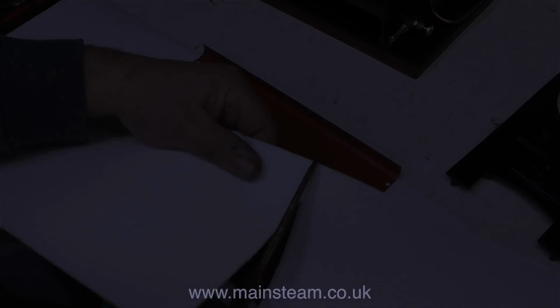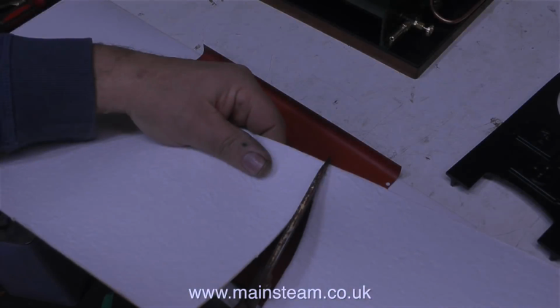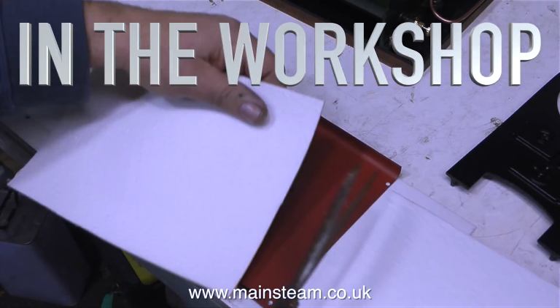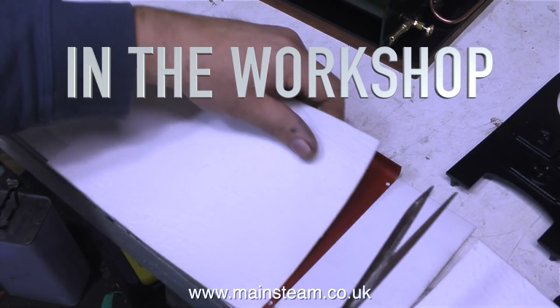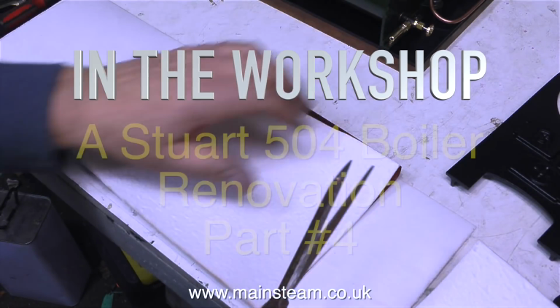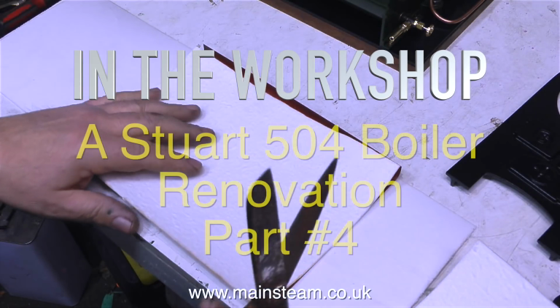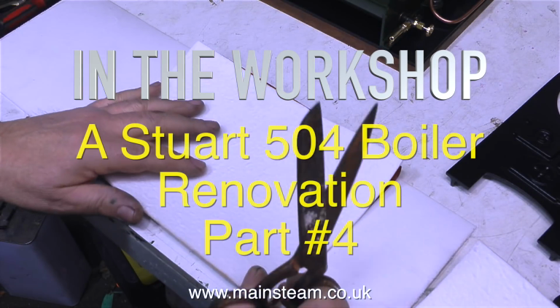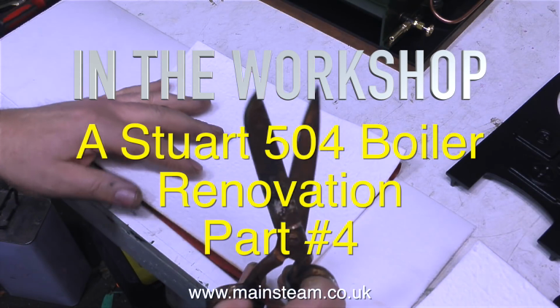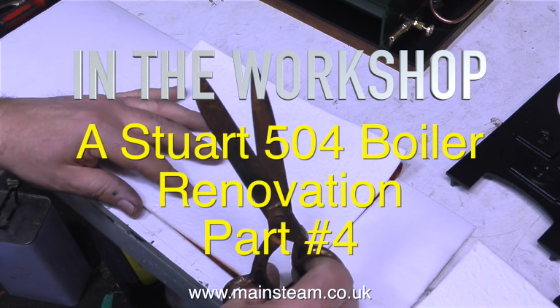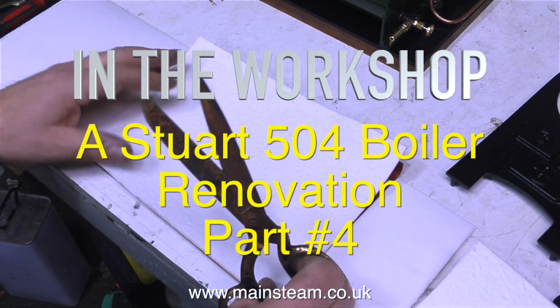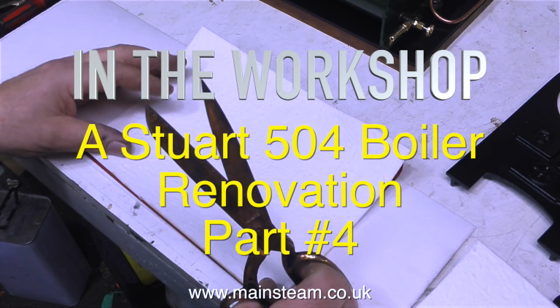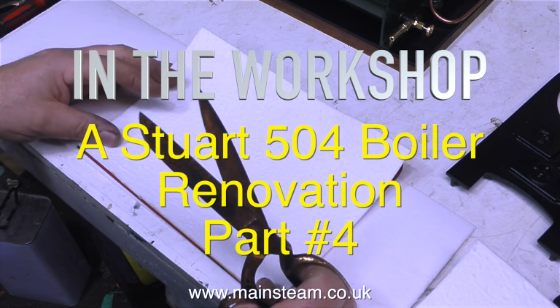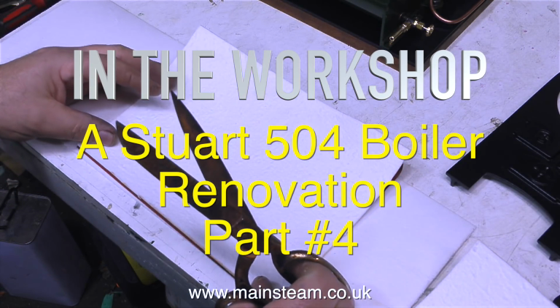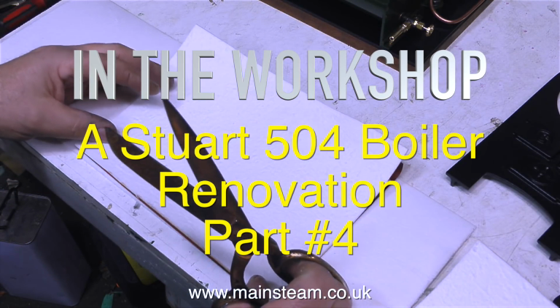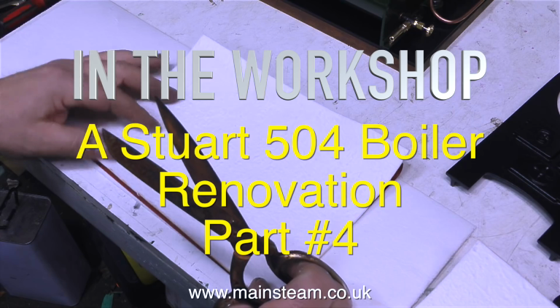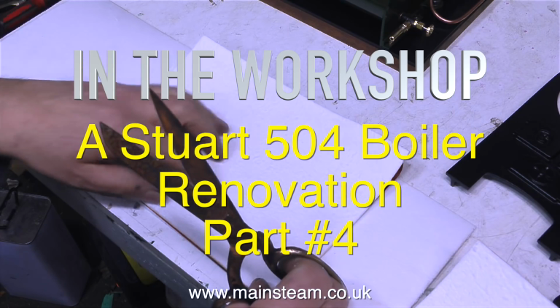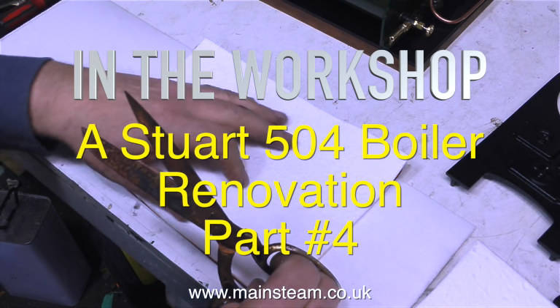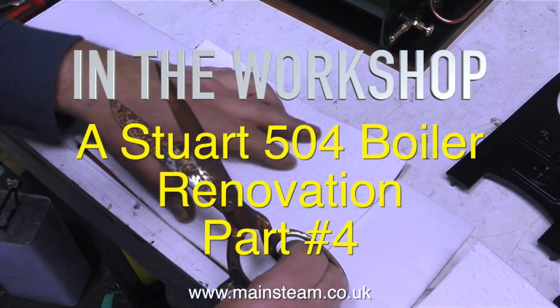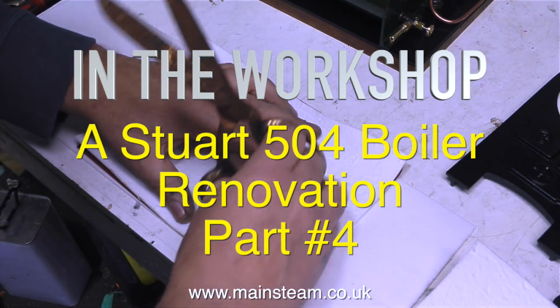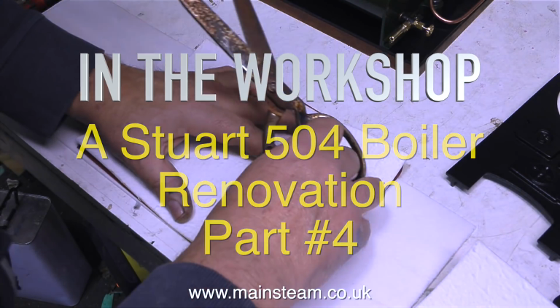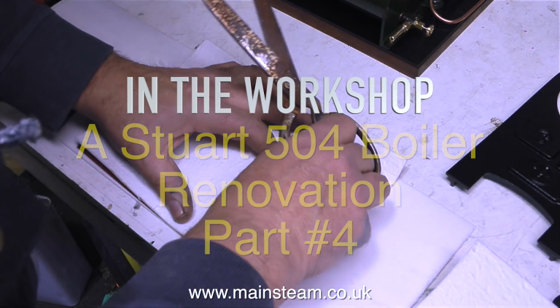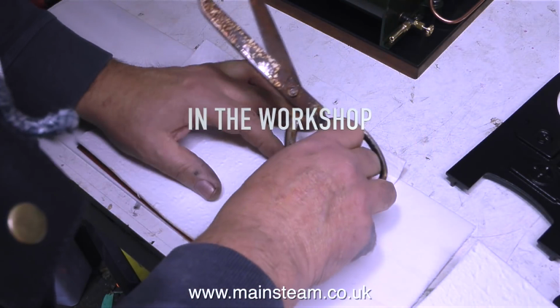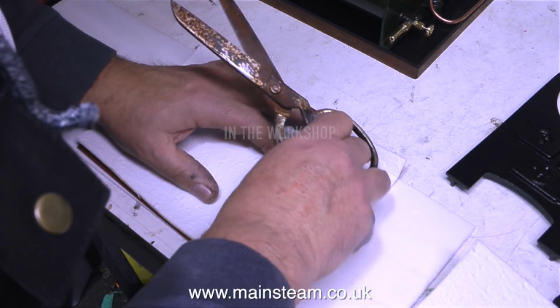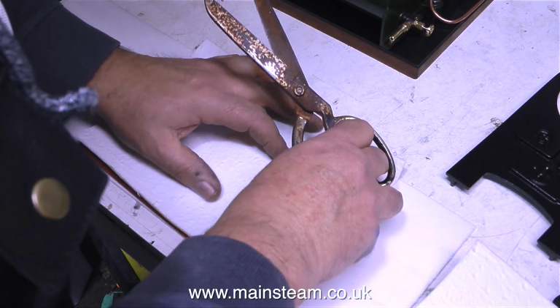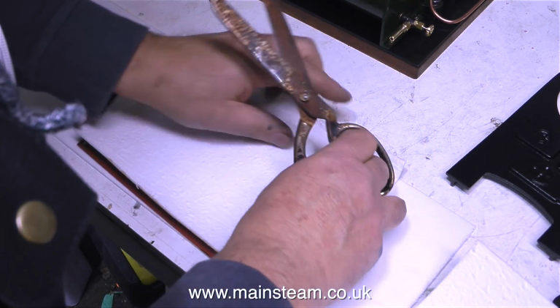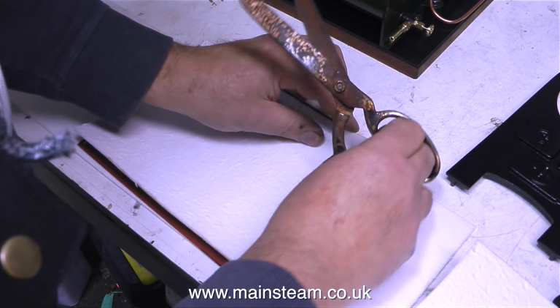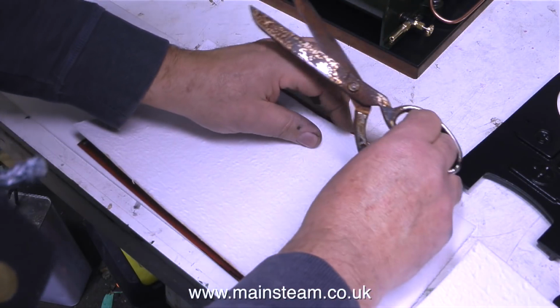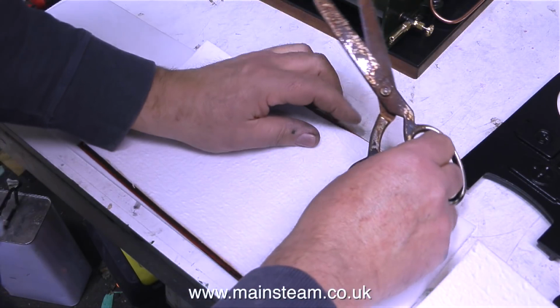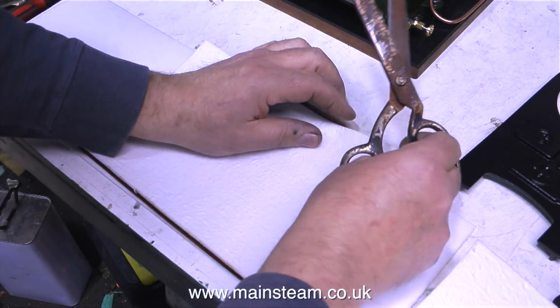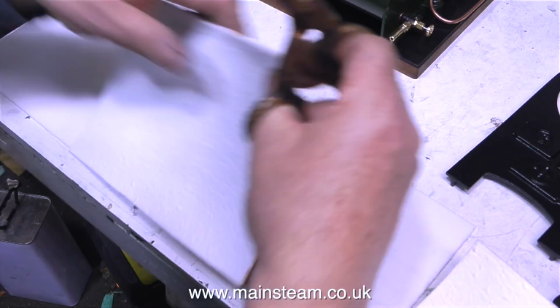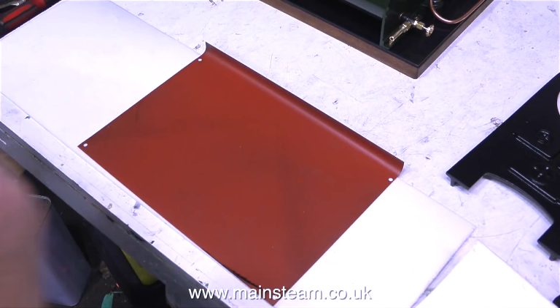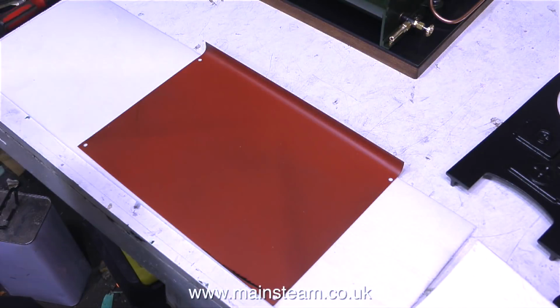In the workshop, a Stuart 504 renovation, part 4. To start this episode, I'm showing how I fit some thermal insulation on the inside parts of the side panels.